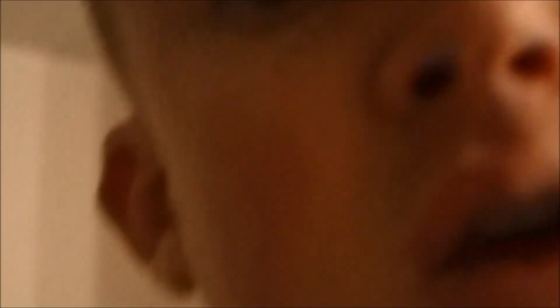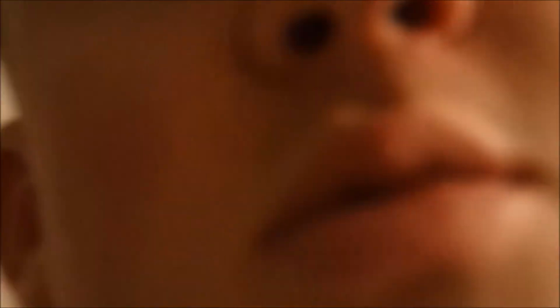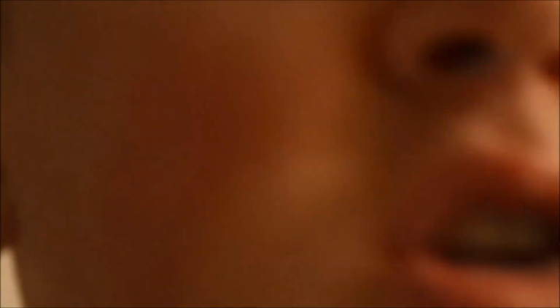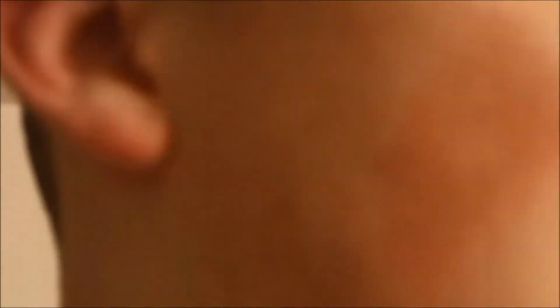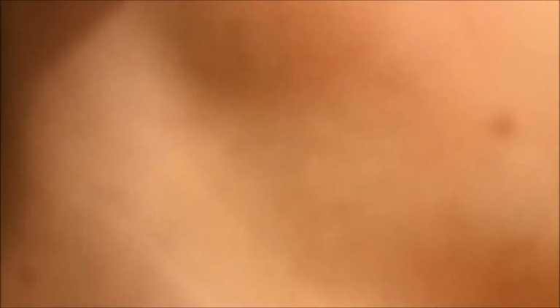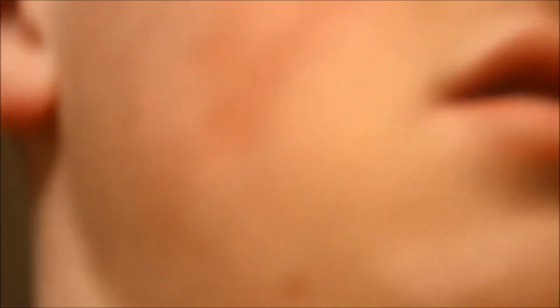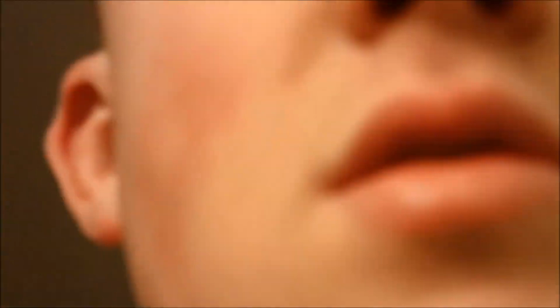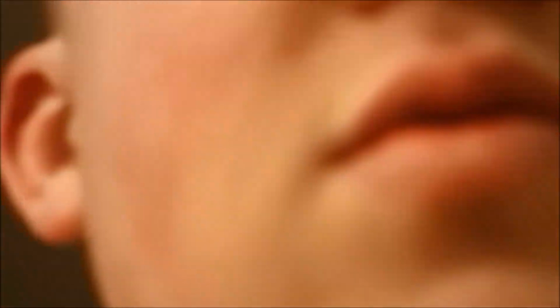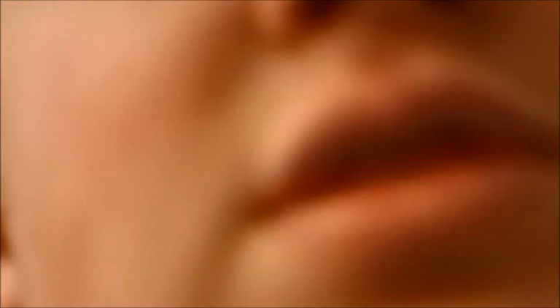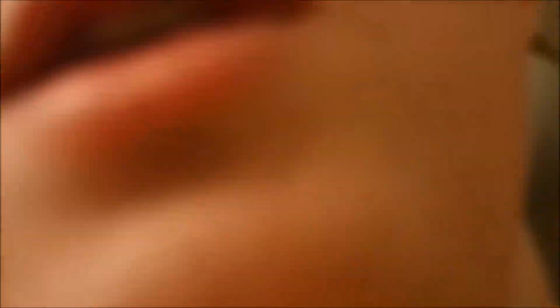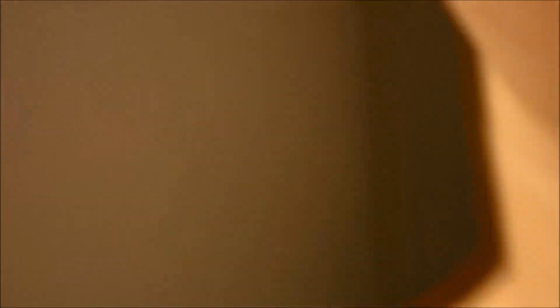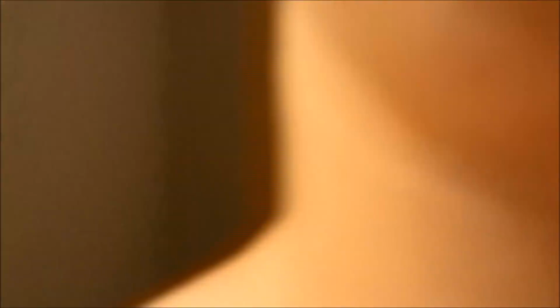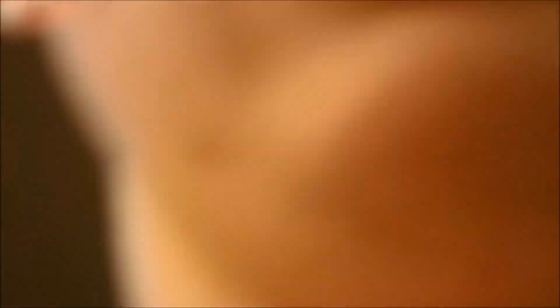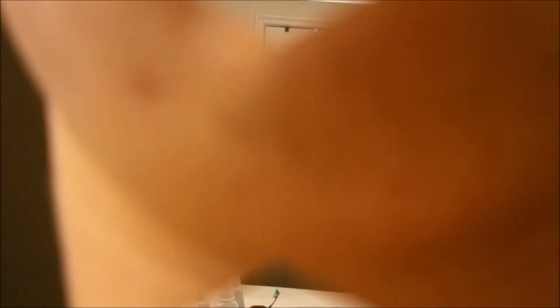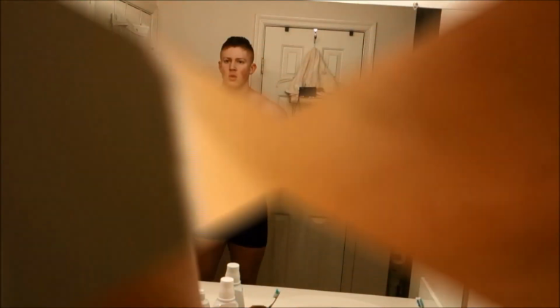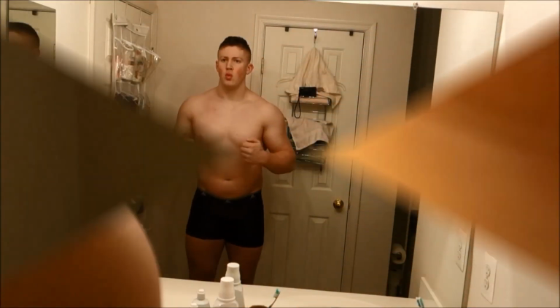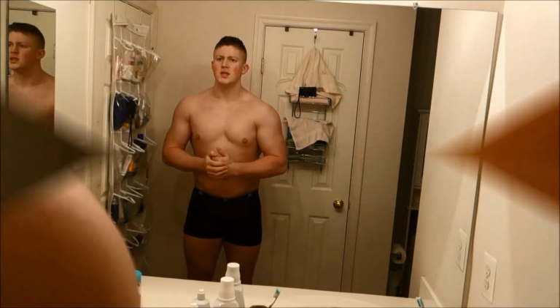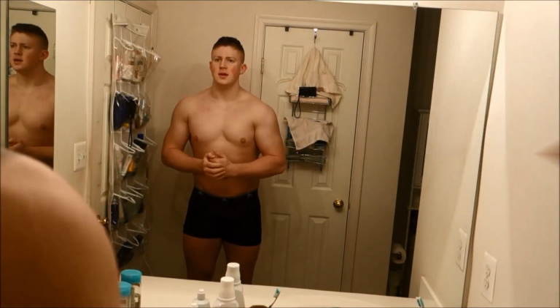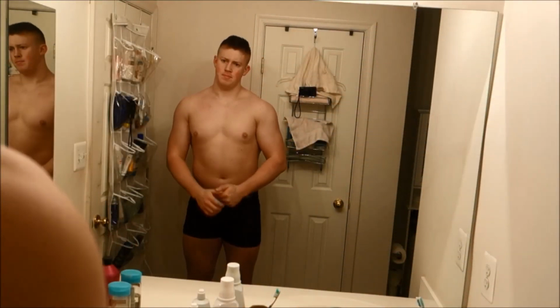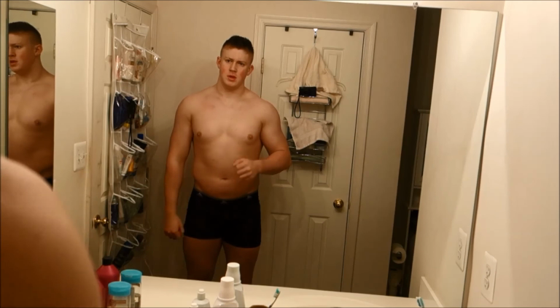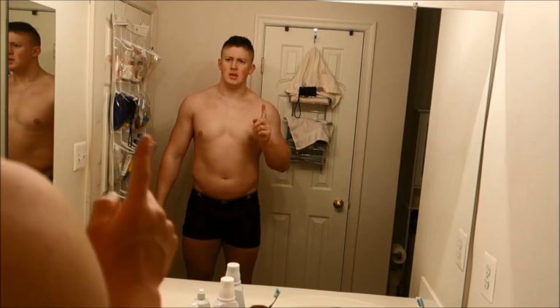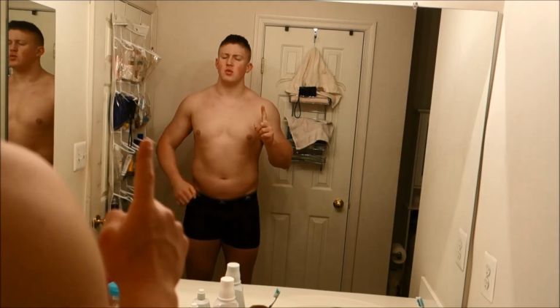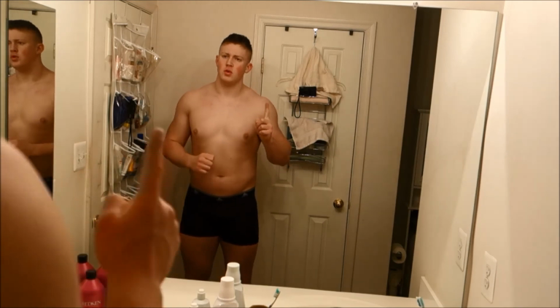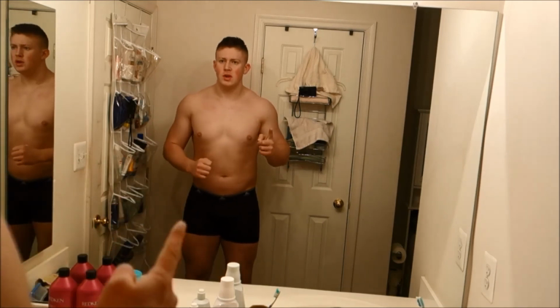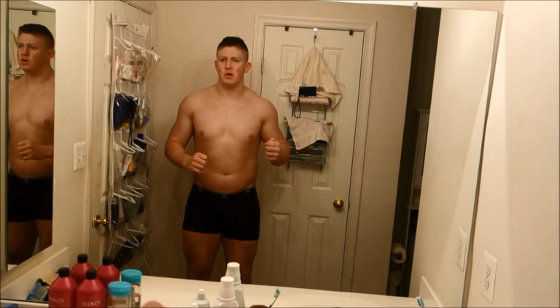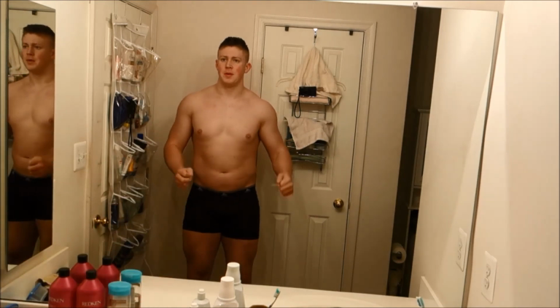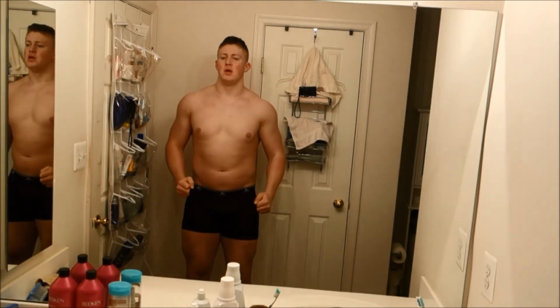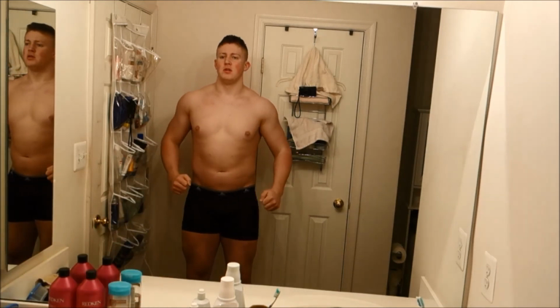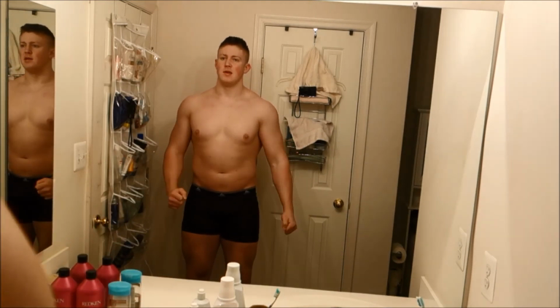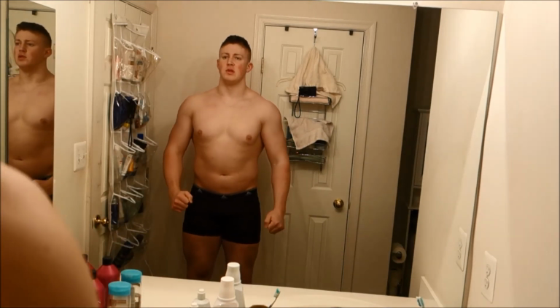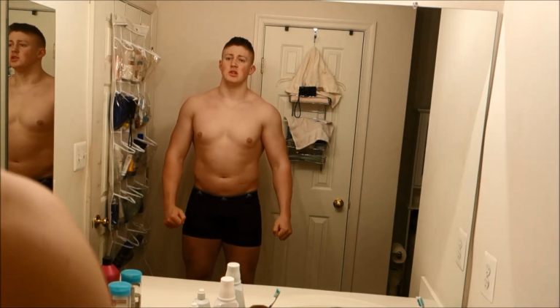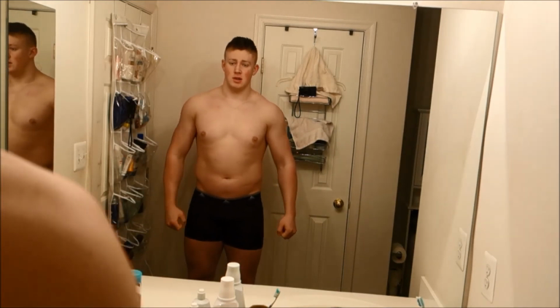Now we're going to check in. What's up? Day one, week one, time for the check-in.